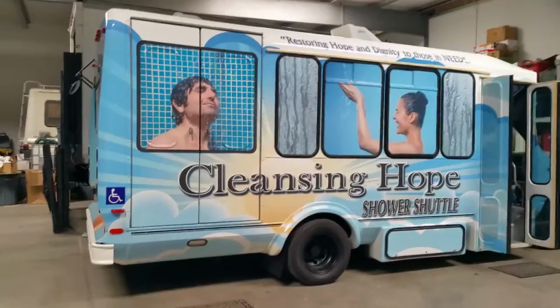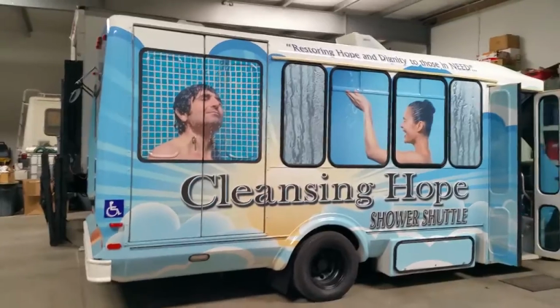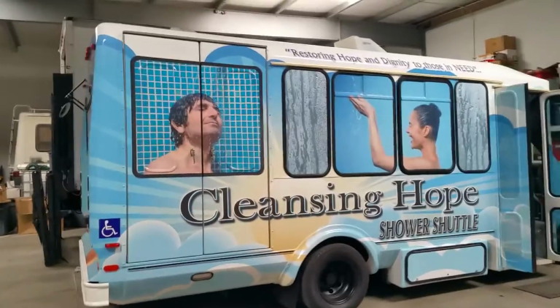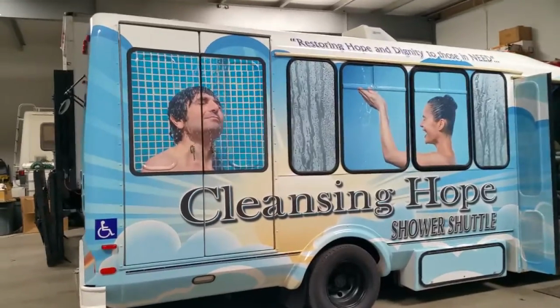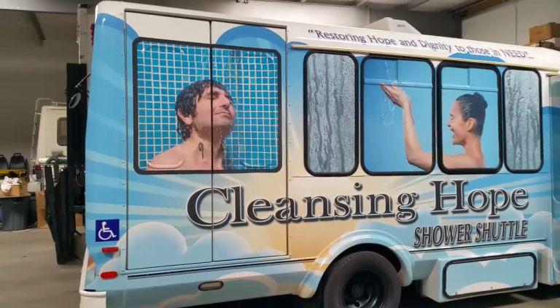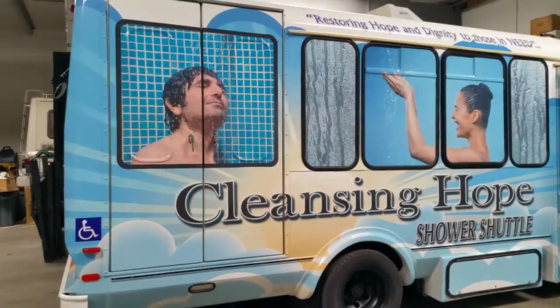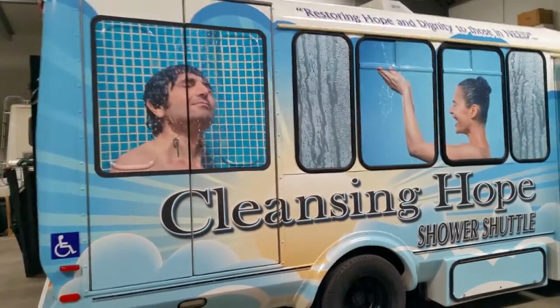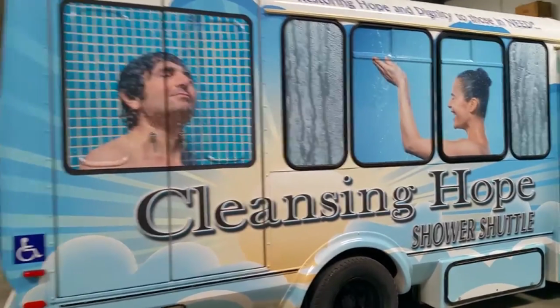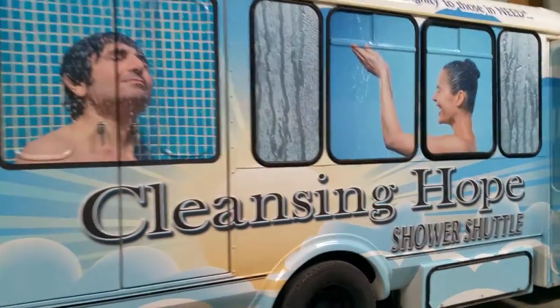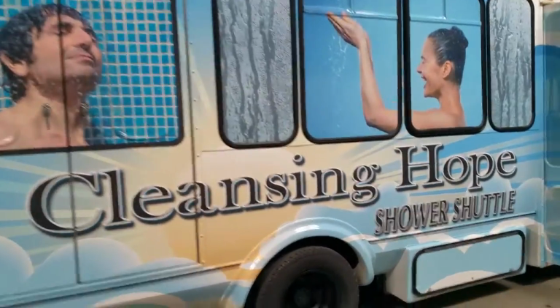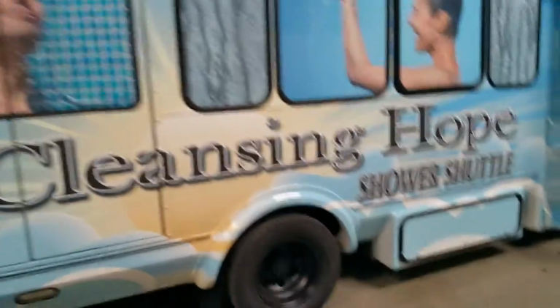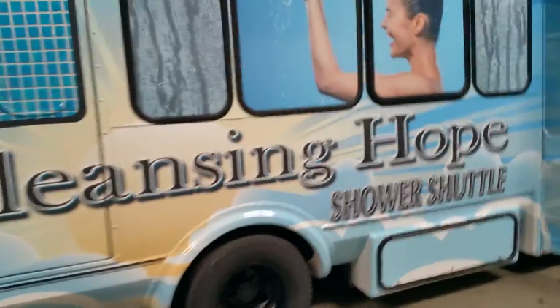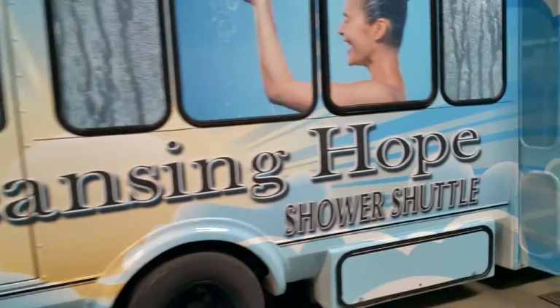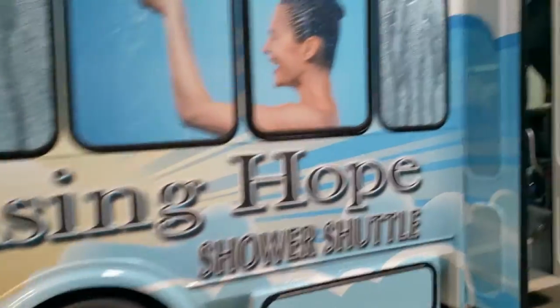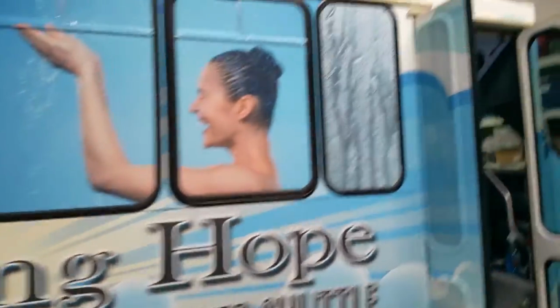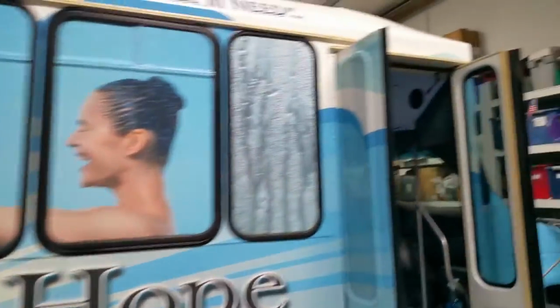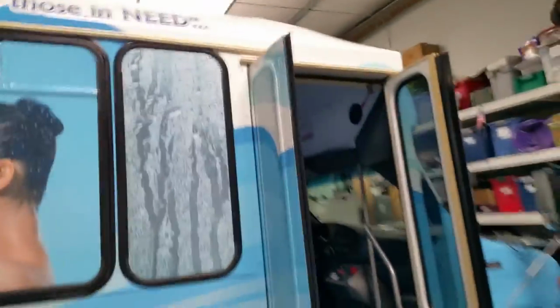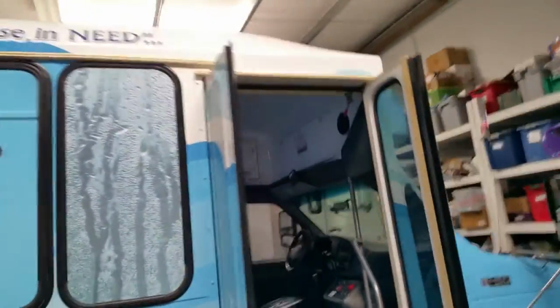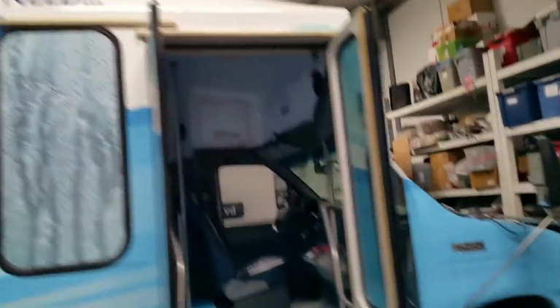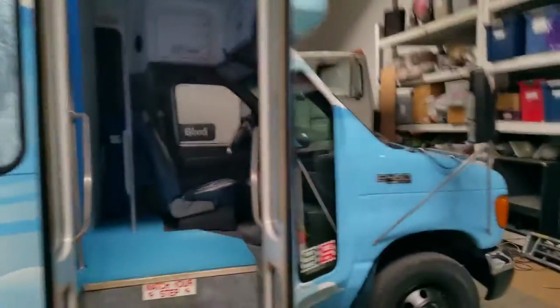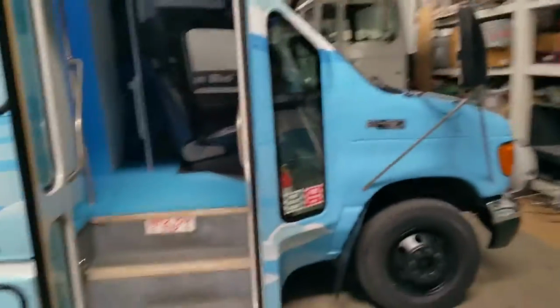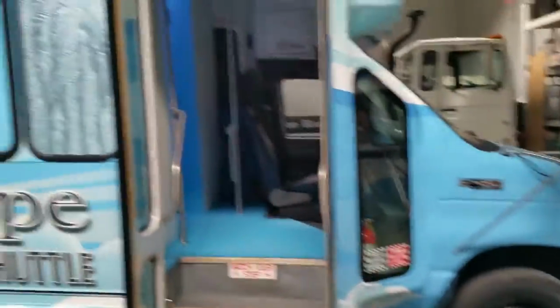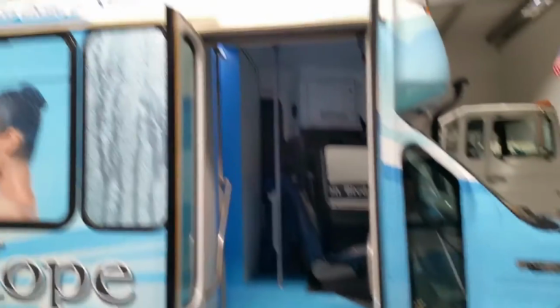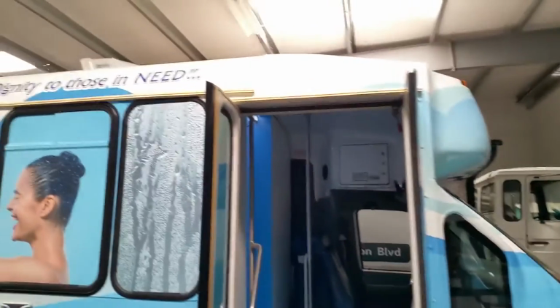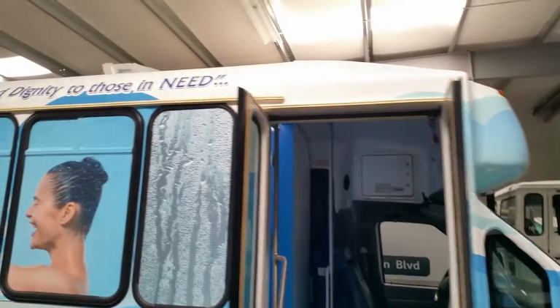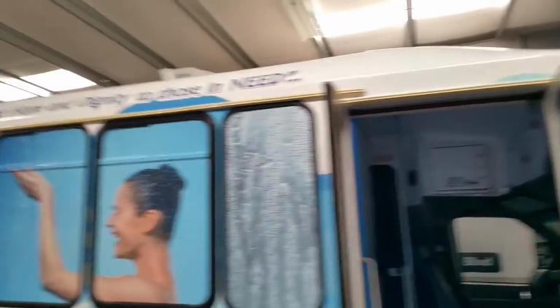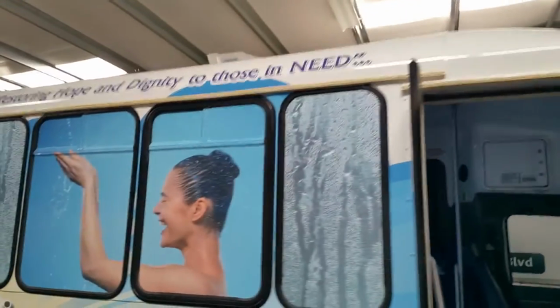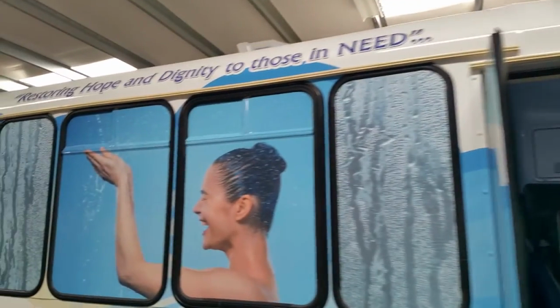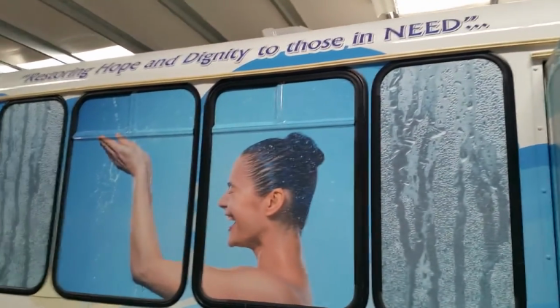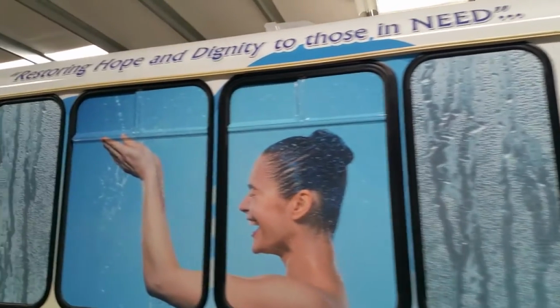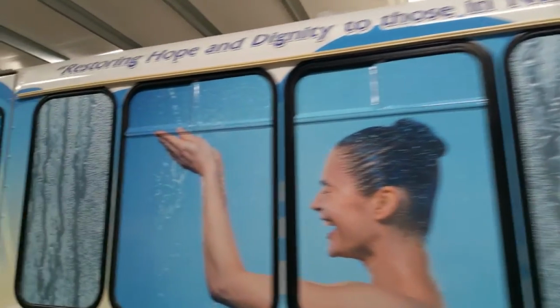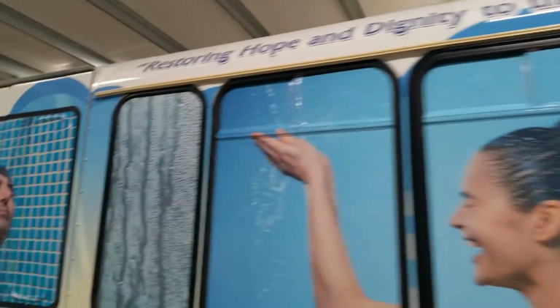Hello friends of Church in the Park and the Cleansing Hope Shower Shuttle. I just wanted to give you a very quick video — this phone will only allow me five minutes. I wanted to show you what the shower shuttle is looking like currently.